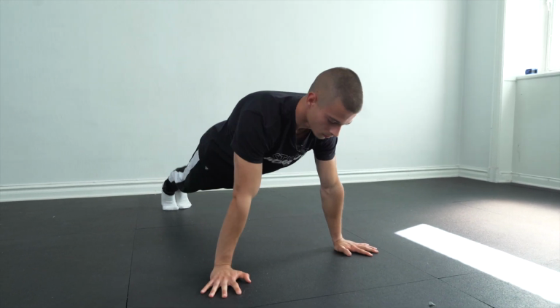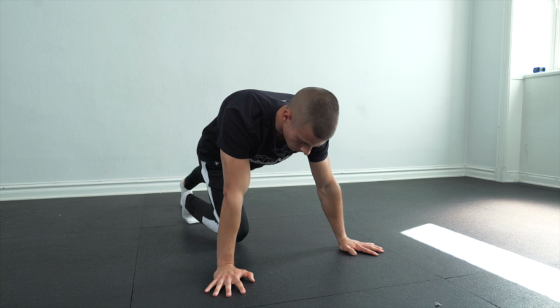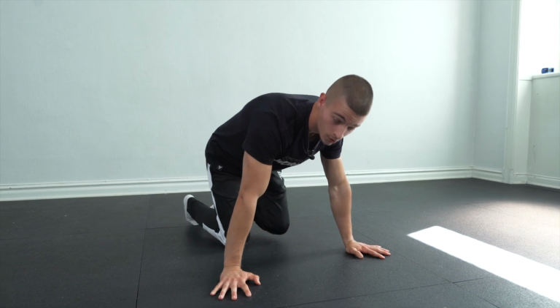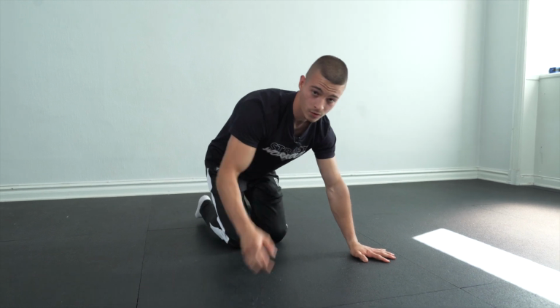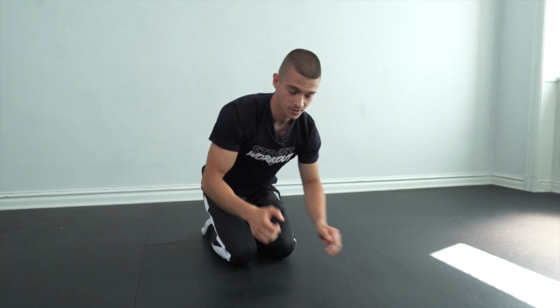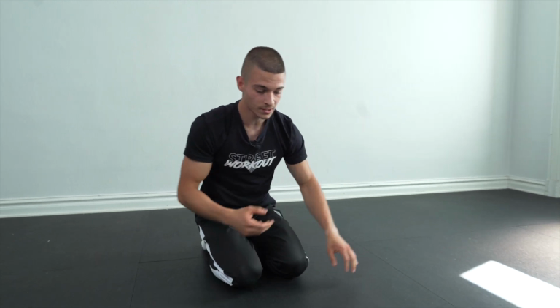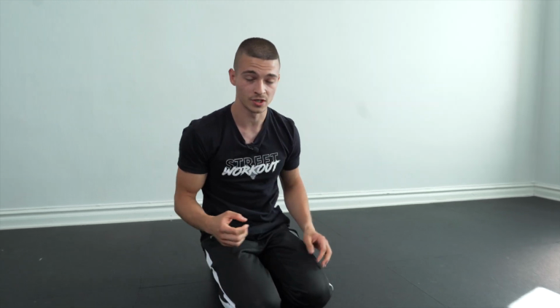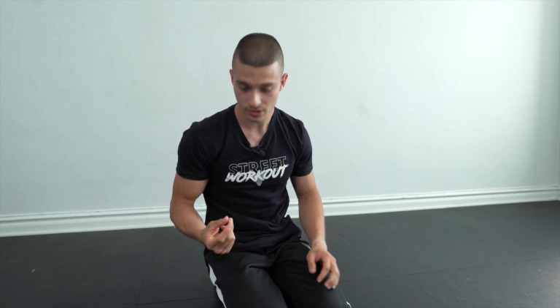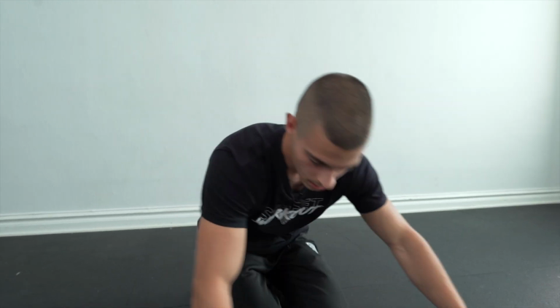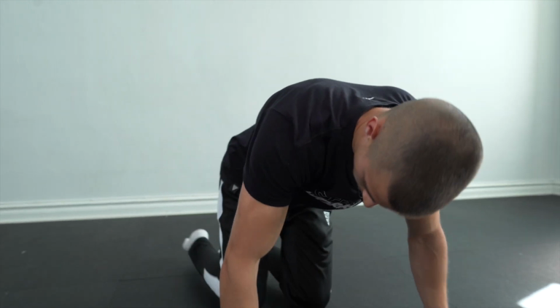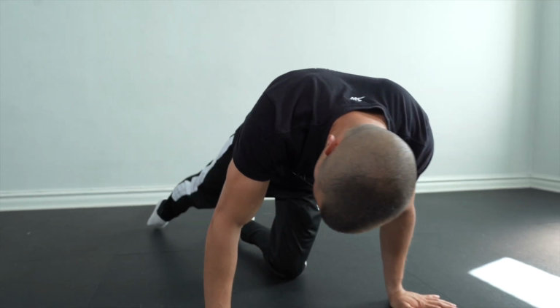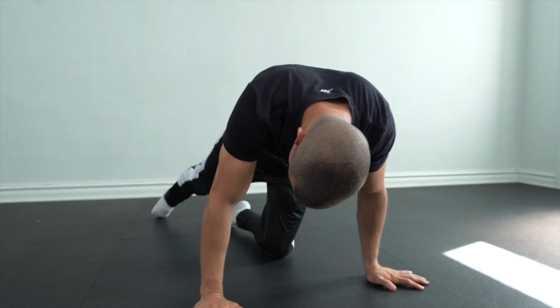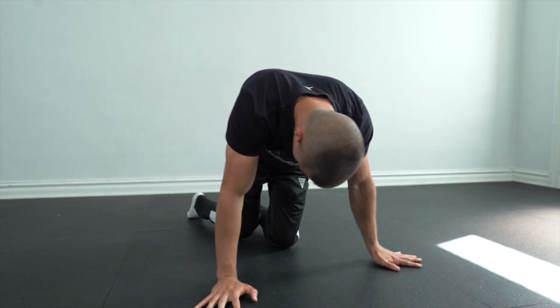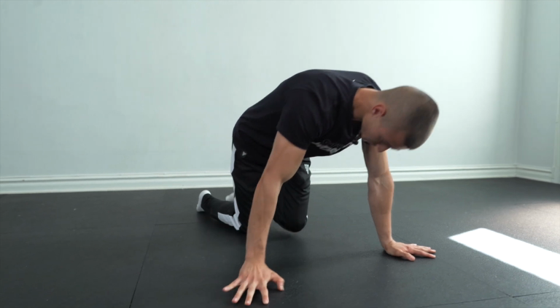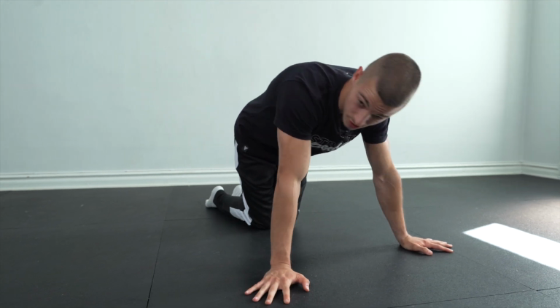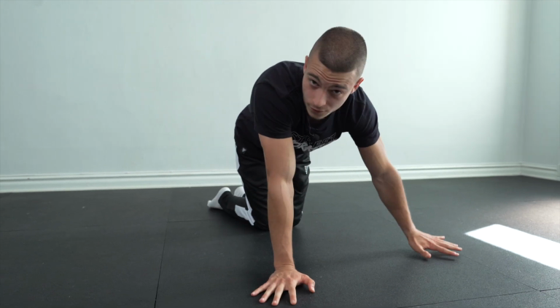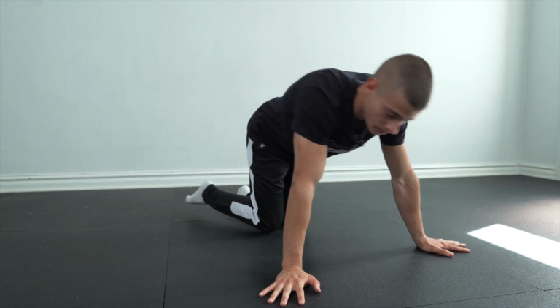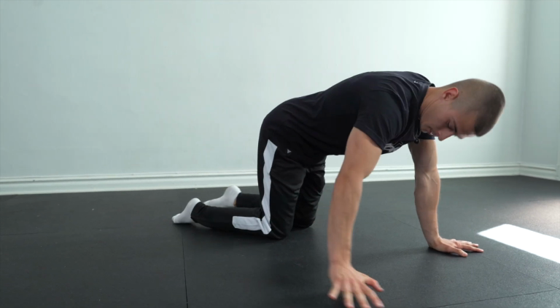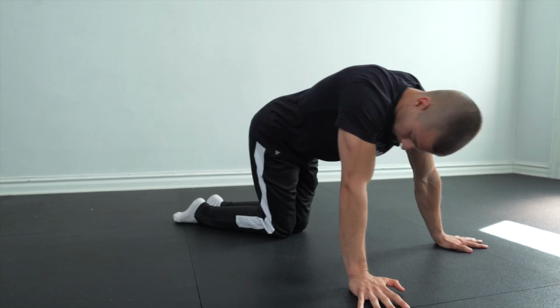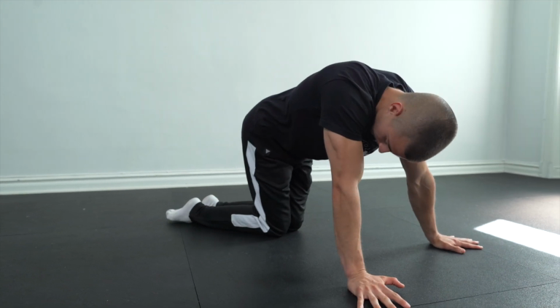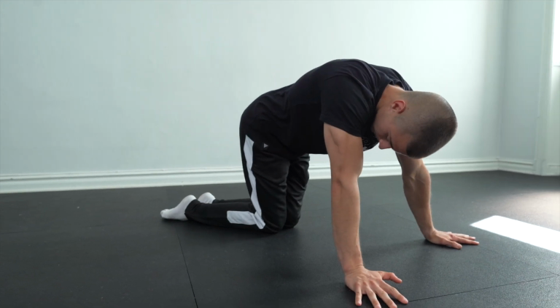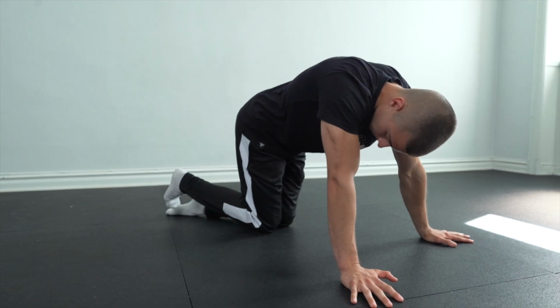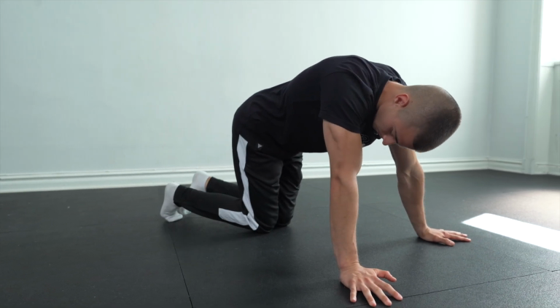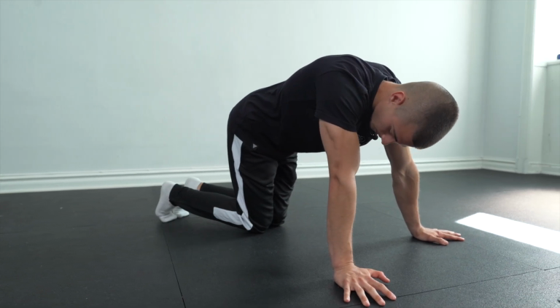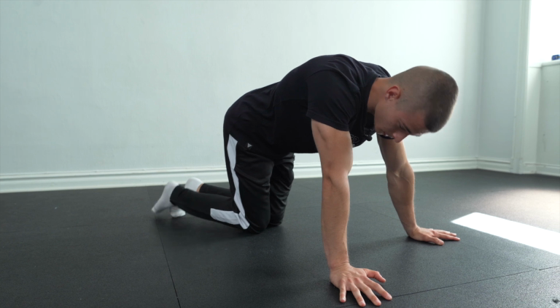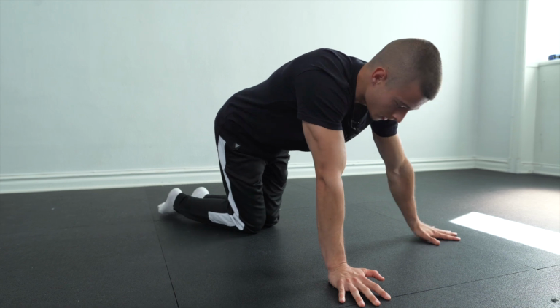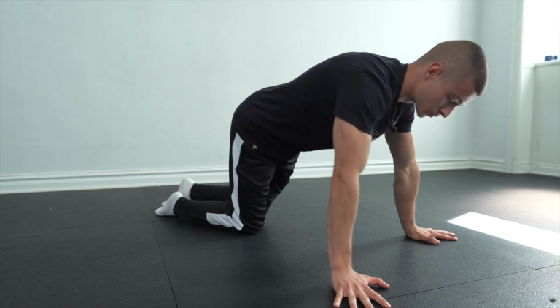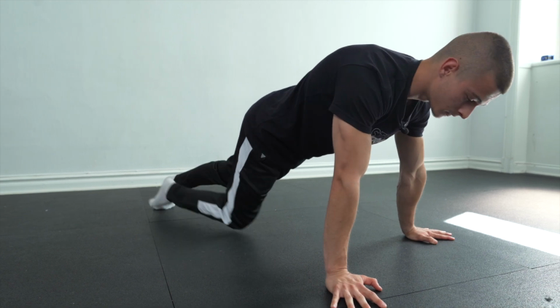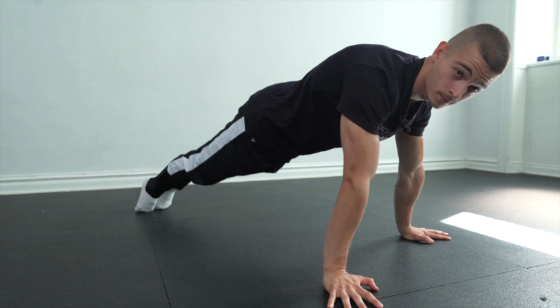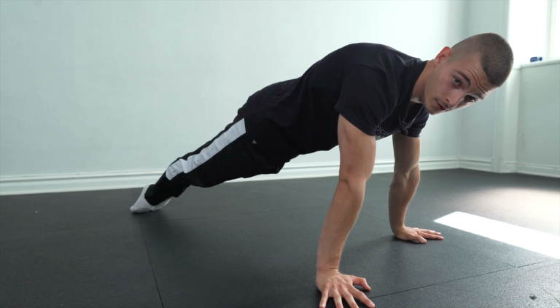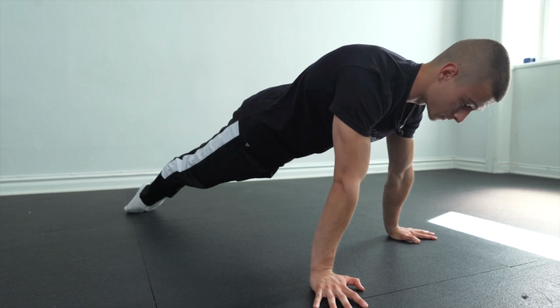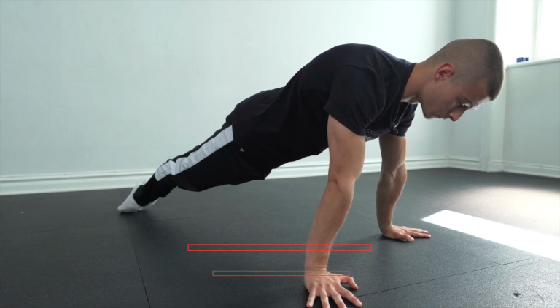One more interesting thing: you can choose the position for your feet — either close together or wide apart. The wide position is going to be the hardest for you.